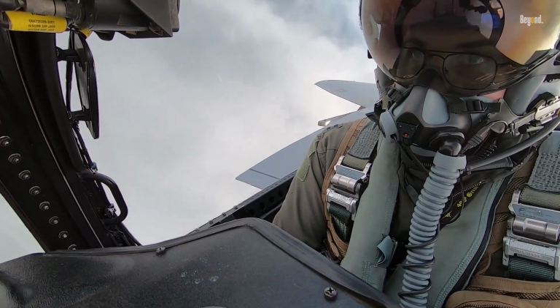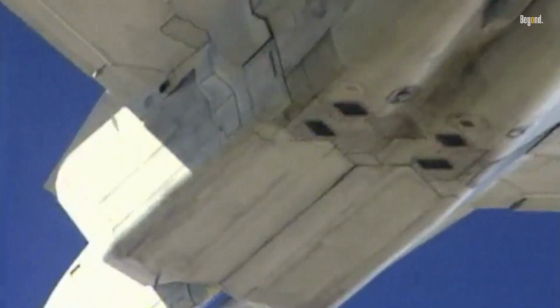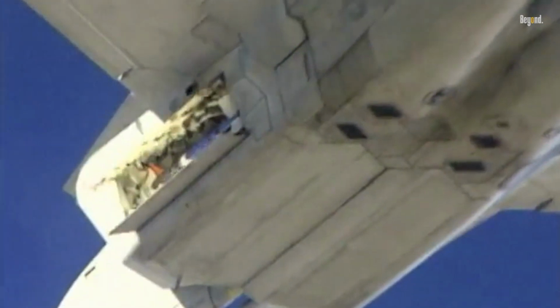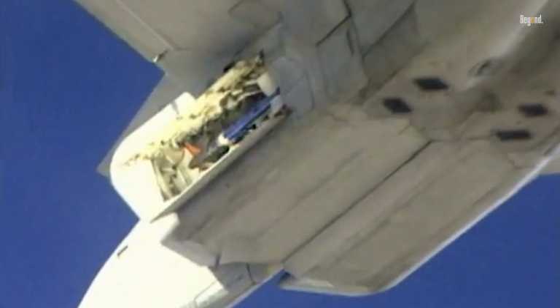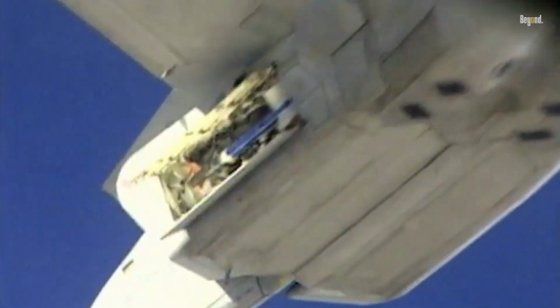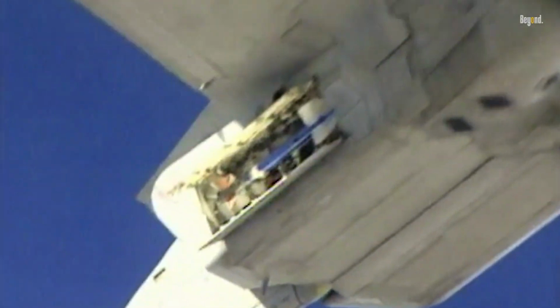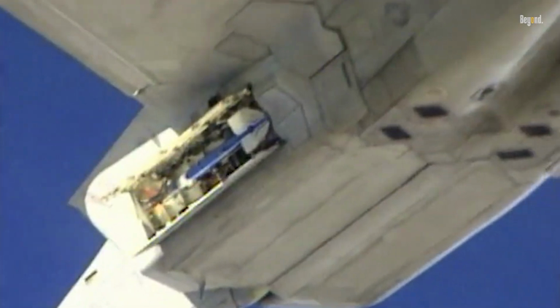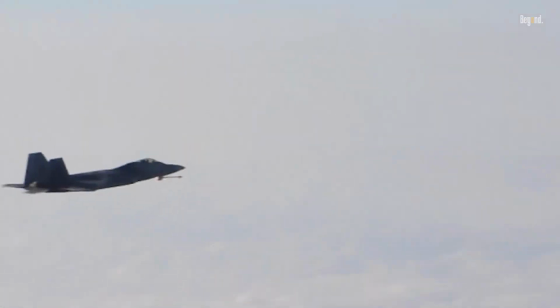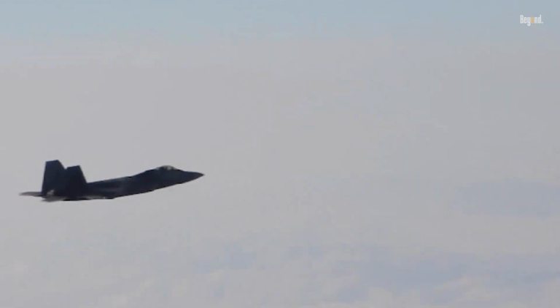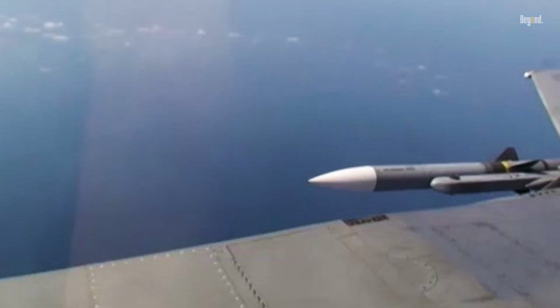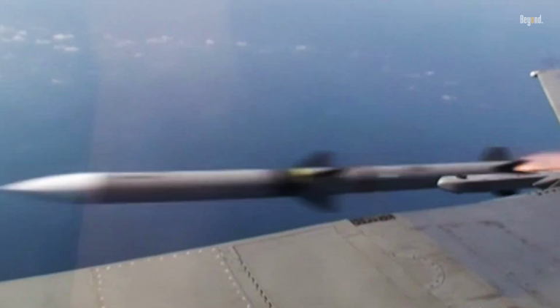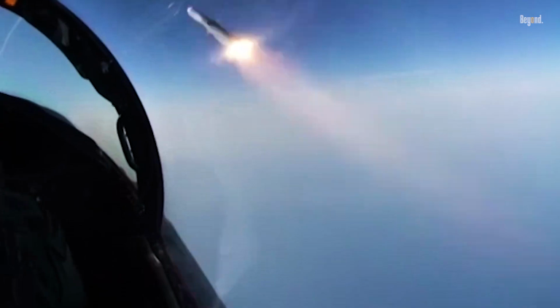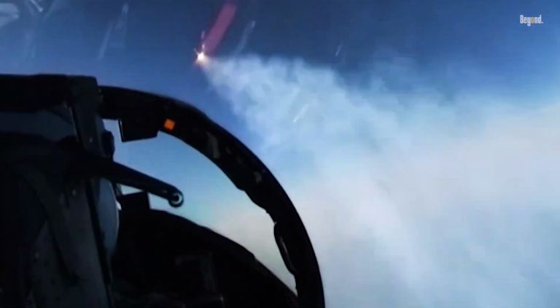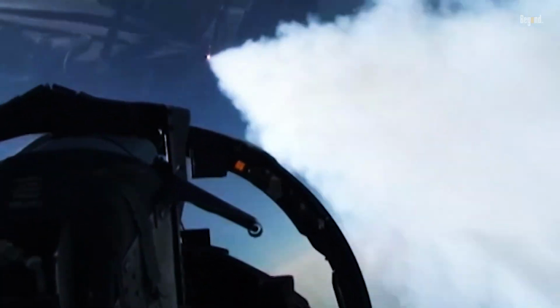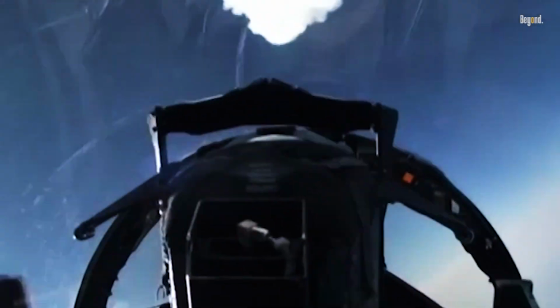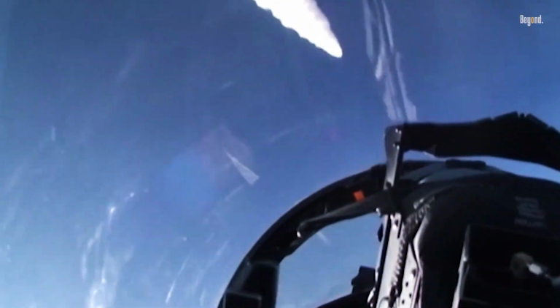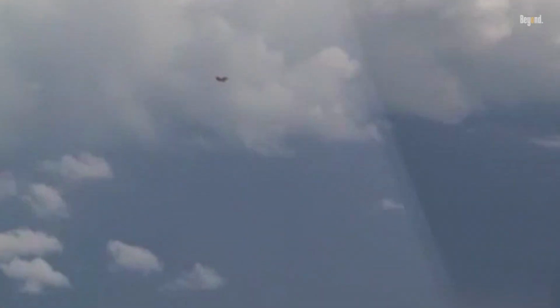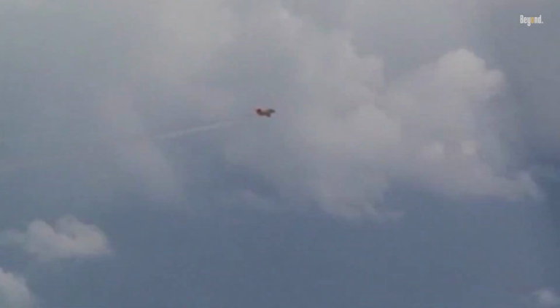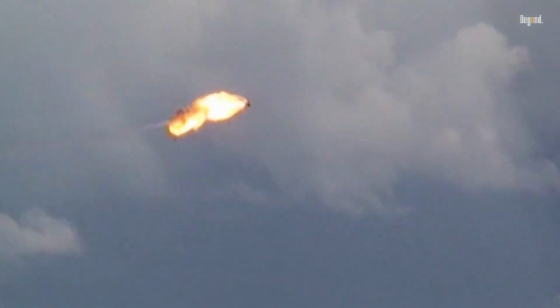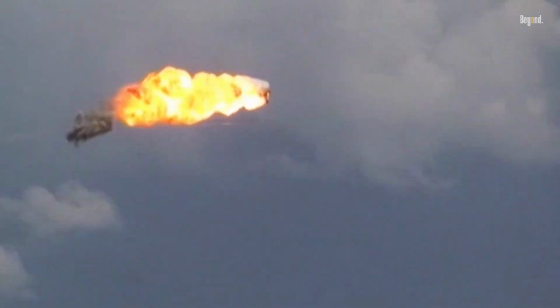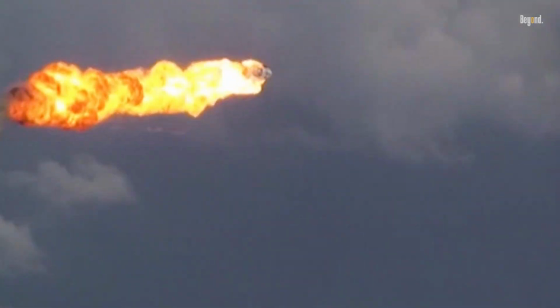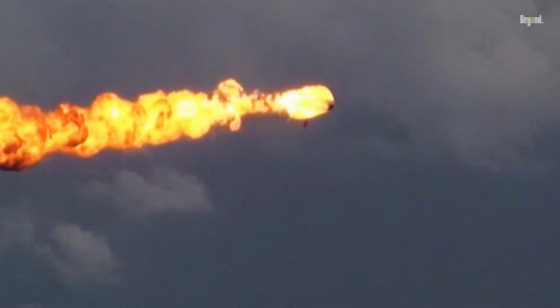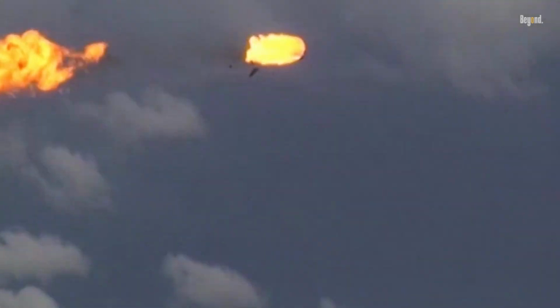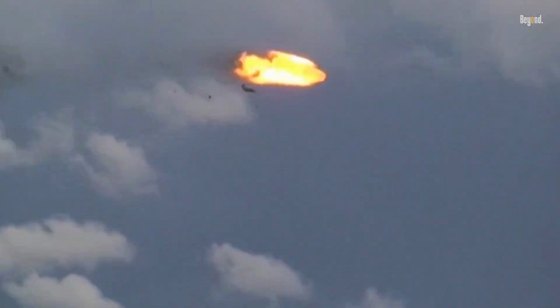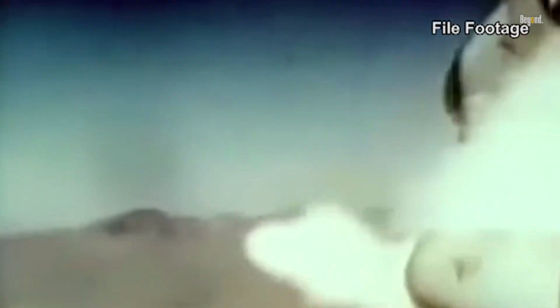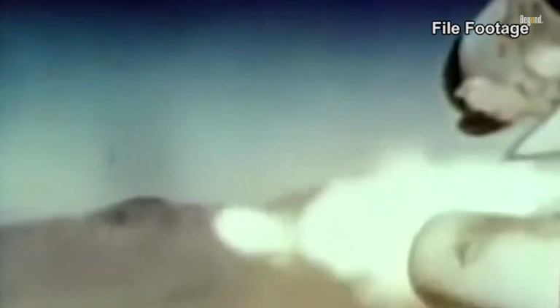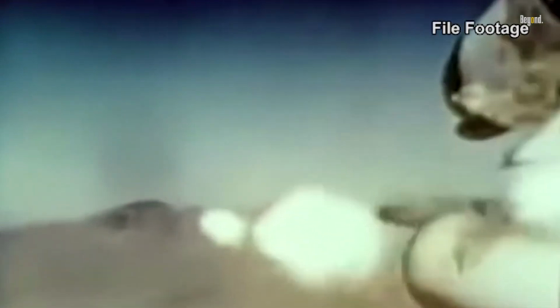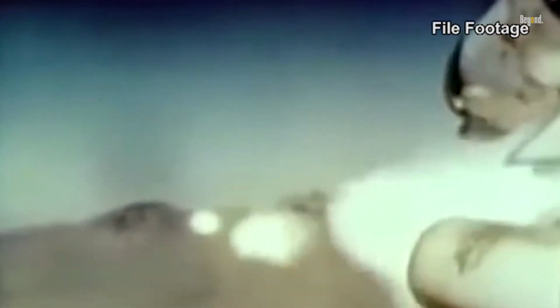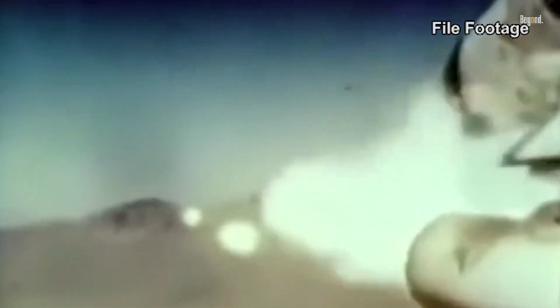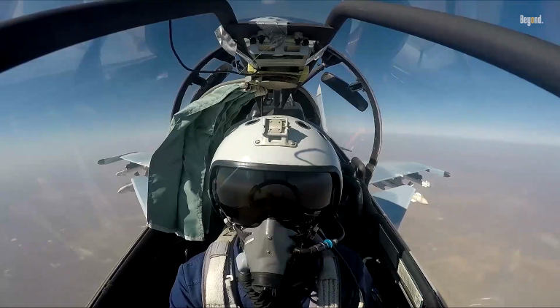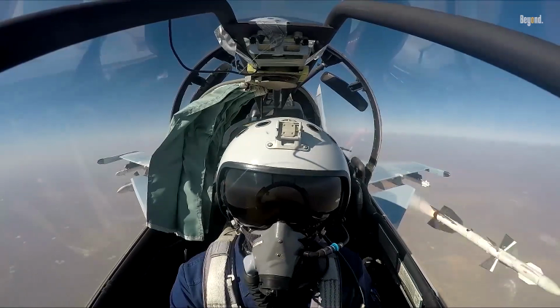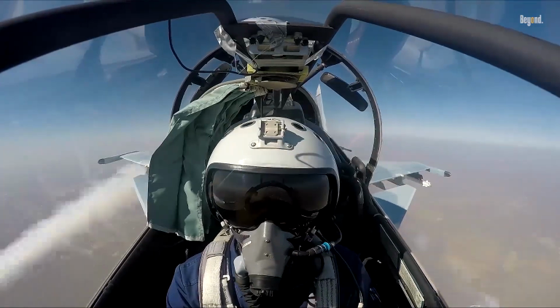Missiles are complex systems designed to deliver explosive payloads to specific targets with high precision. However, when a missile misses its target, several outcomes can occur depending on the missile type, its guidance systems, and the operational protocols in place.